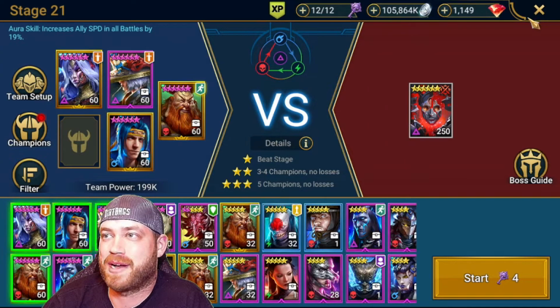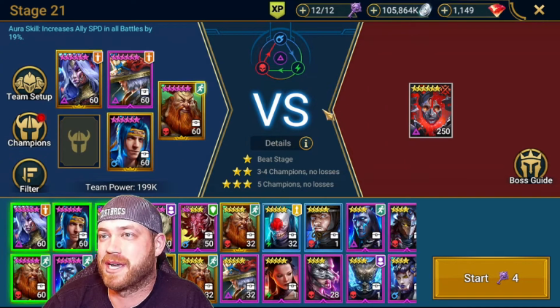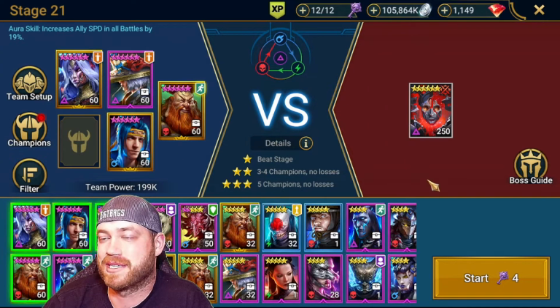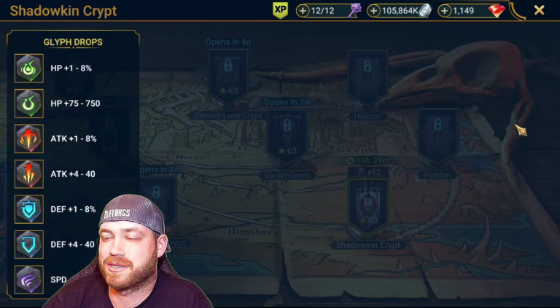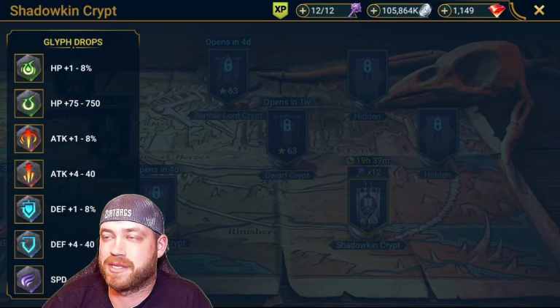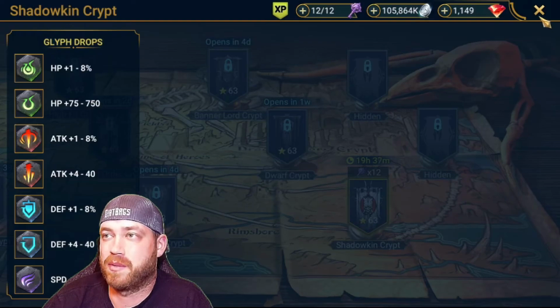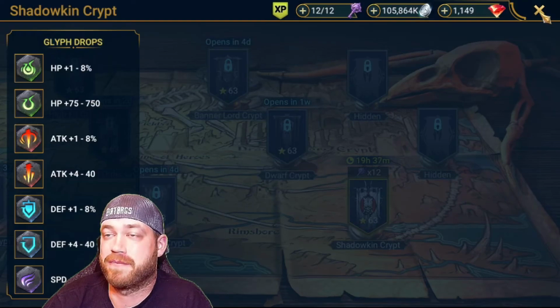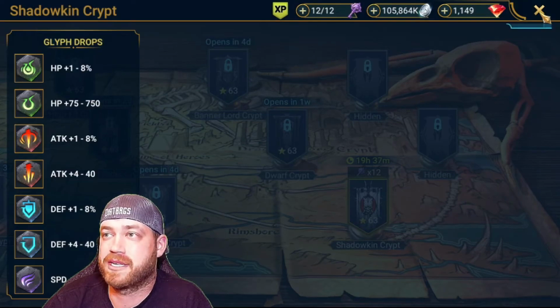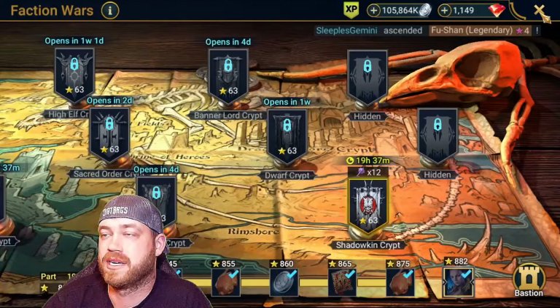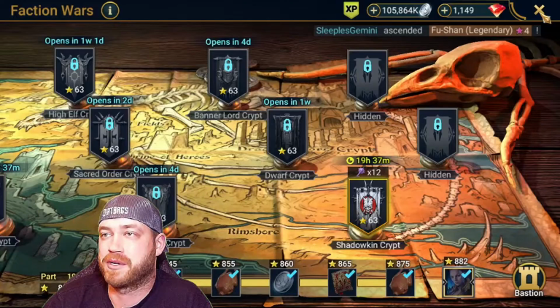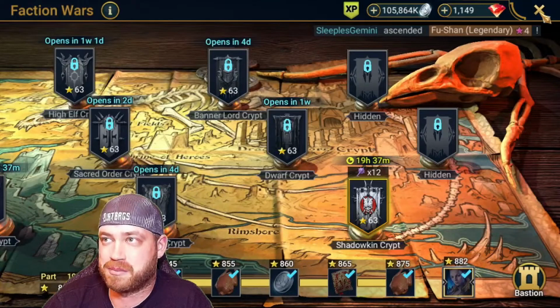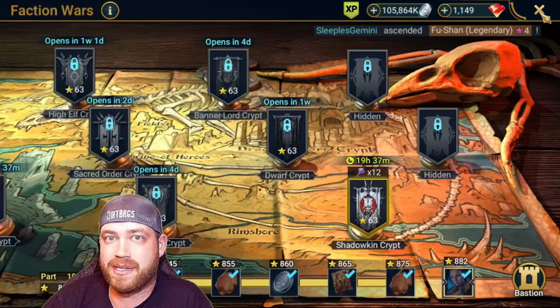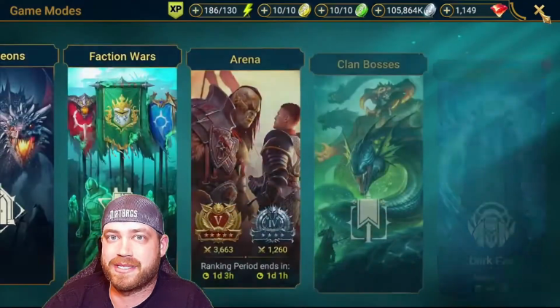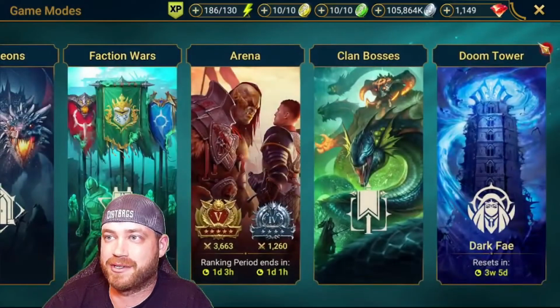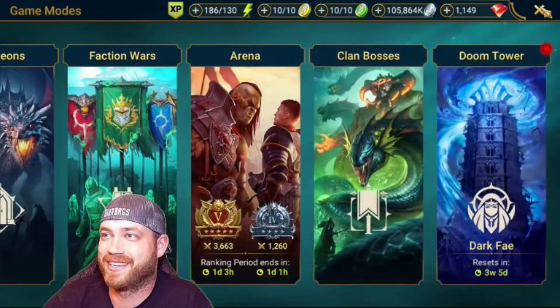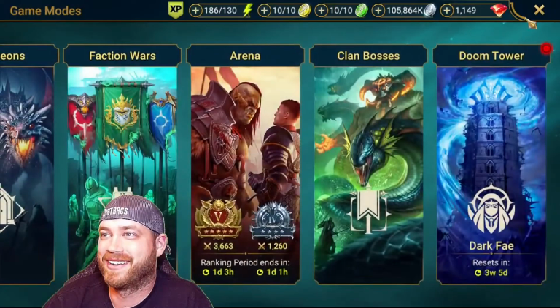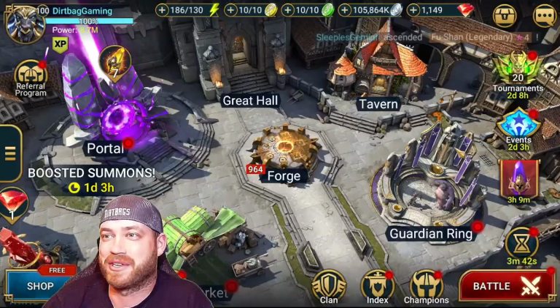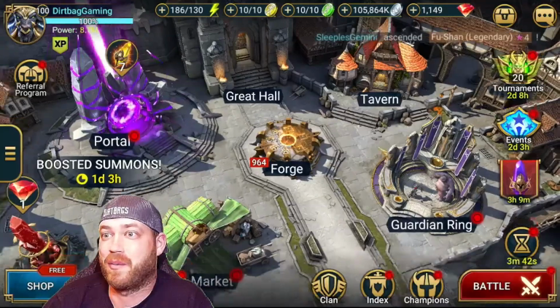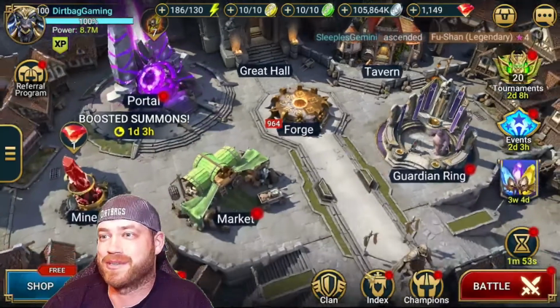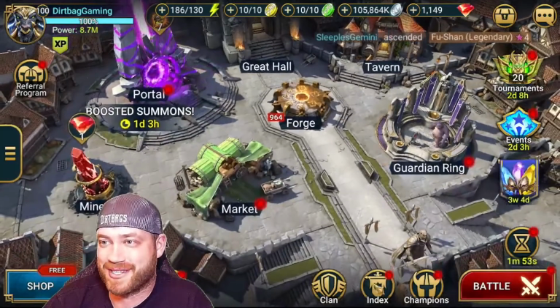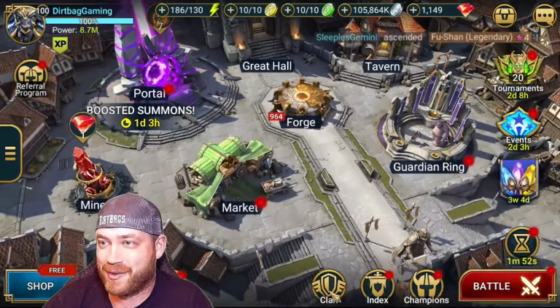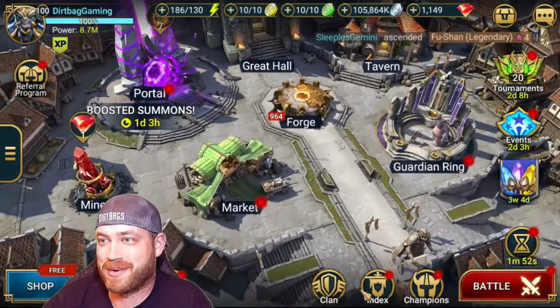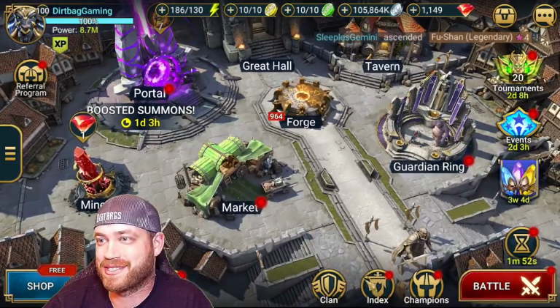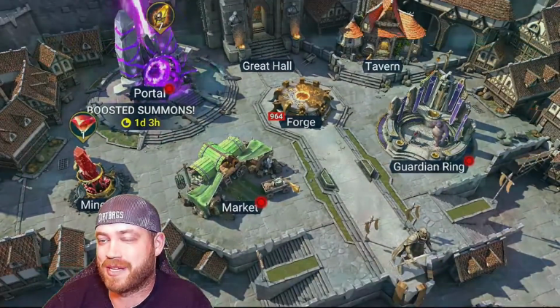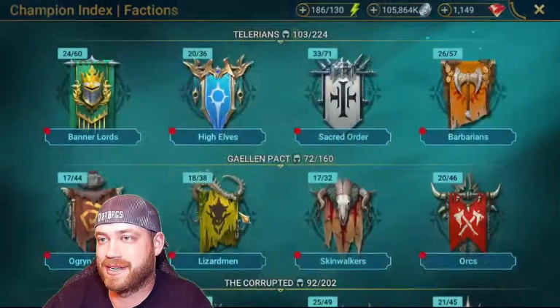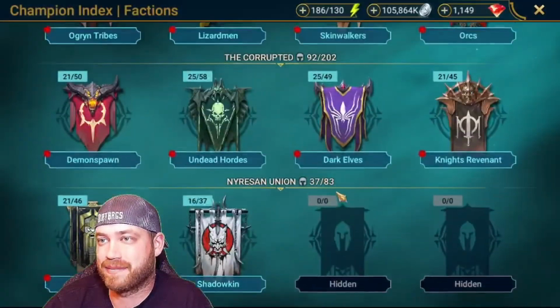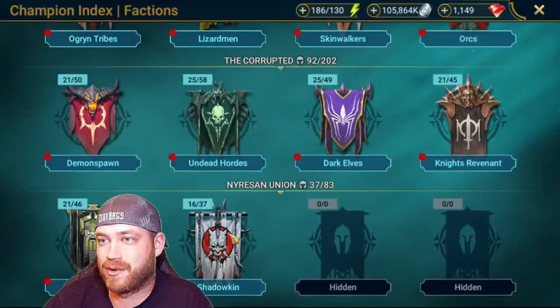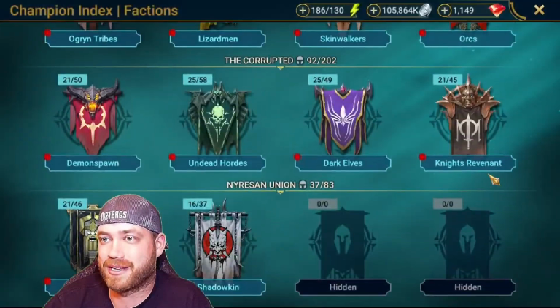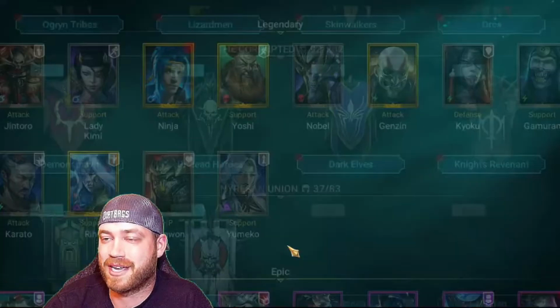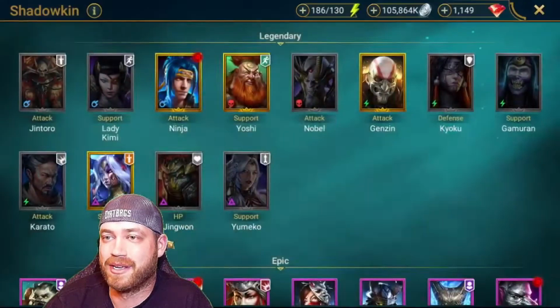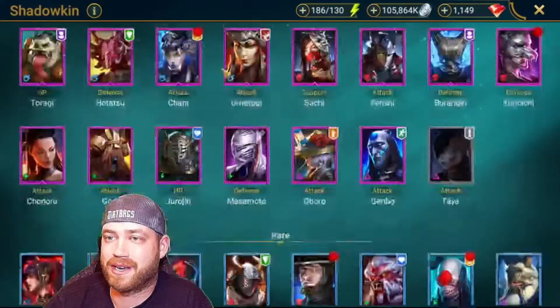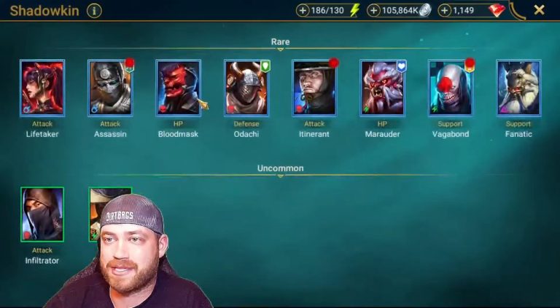So again, this champion just hits really freaking hard, puts out stuns on everybody and true fears. You're gonna want somebody with block buffs, somebody with ally protection, remove buffs, and to just bring as much DPS as possible. You want to kill him probably in one or two turns and survive. That is the boss. I just want to tell you what you're facing because if you're going into this blind, it's not good.